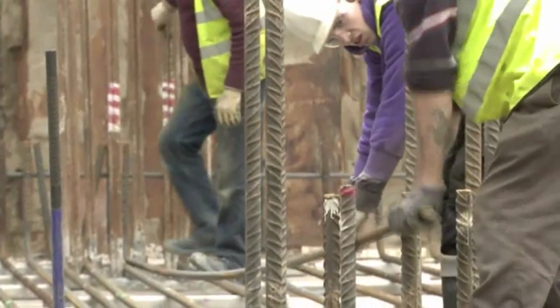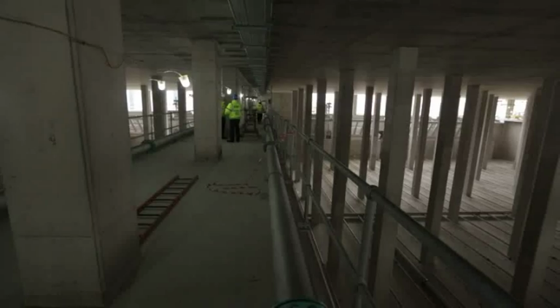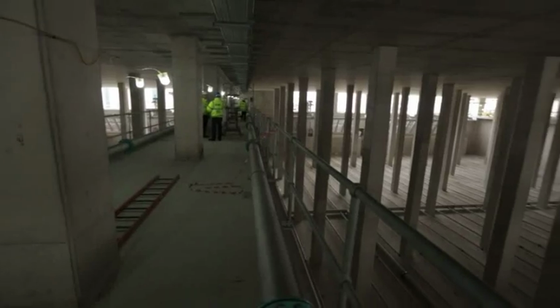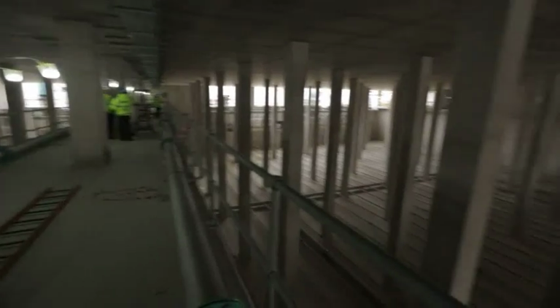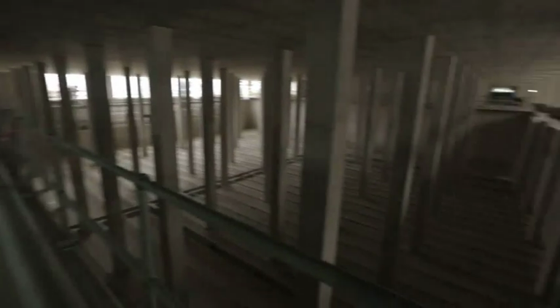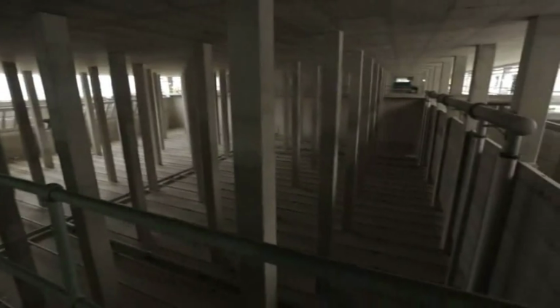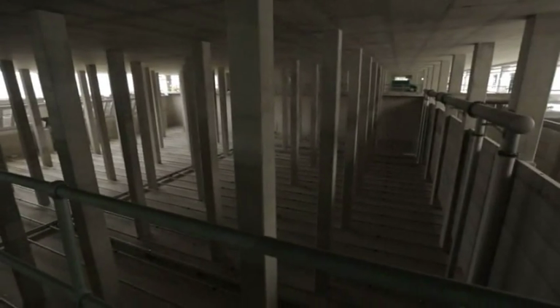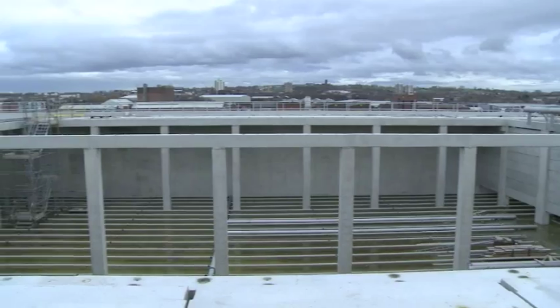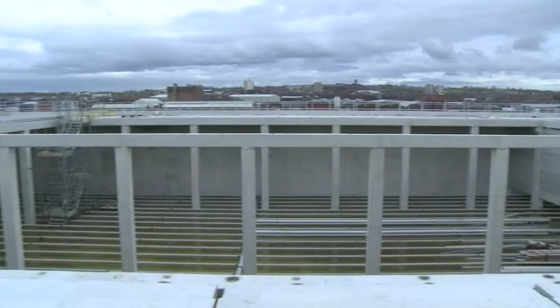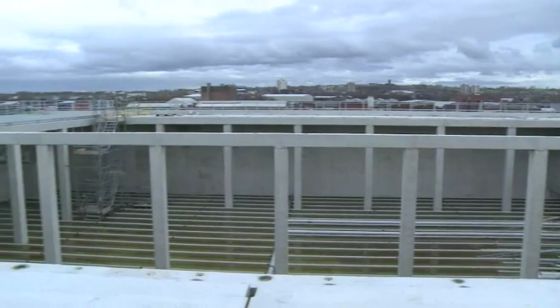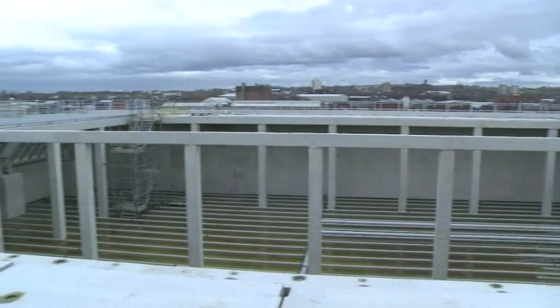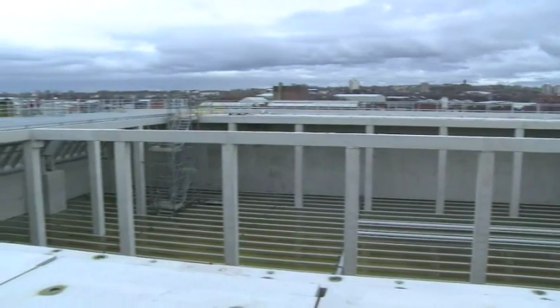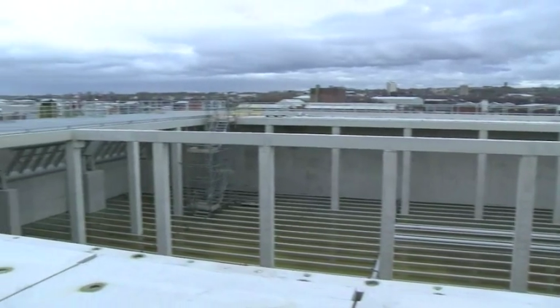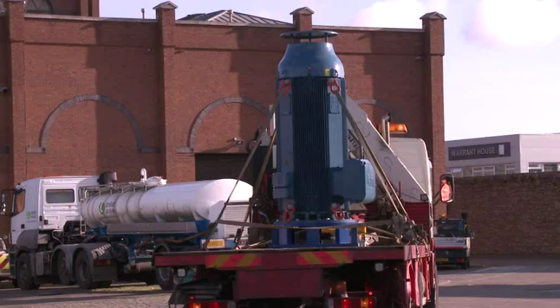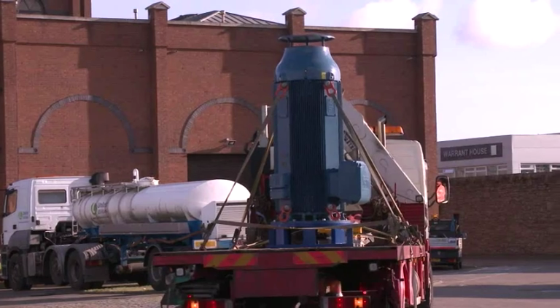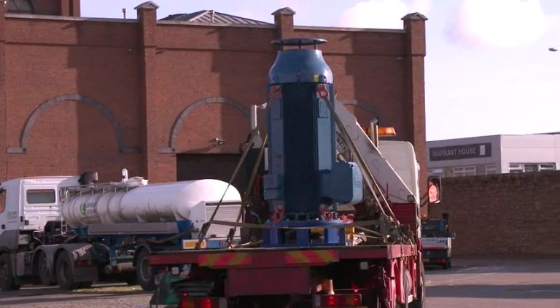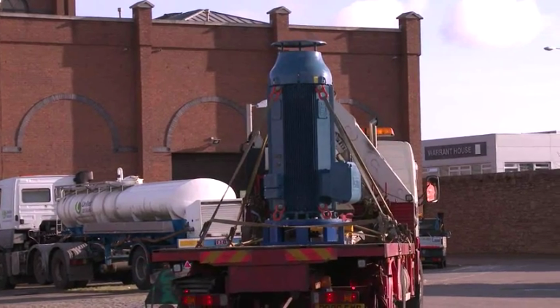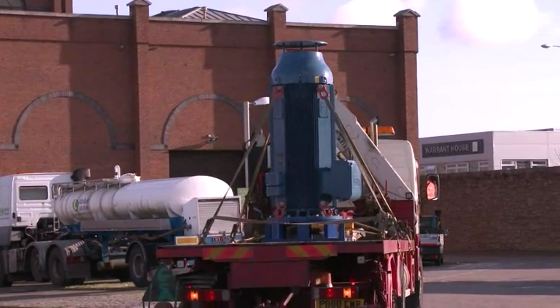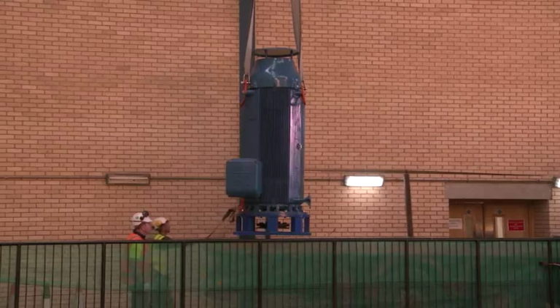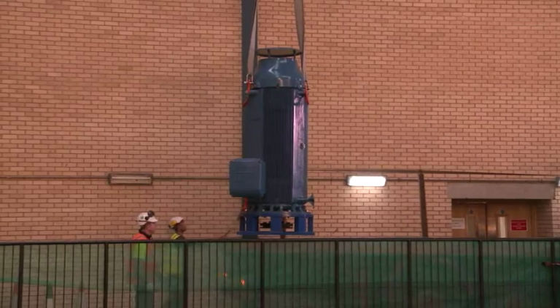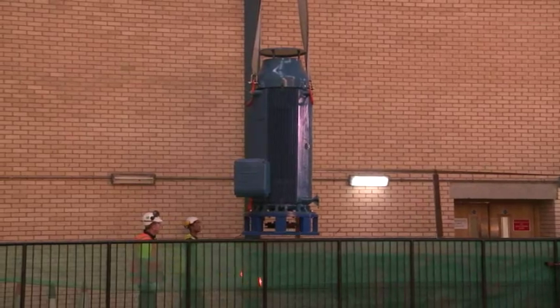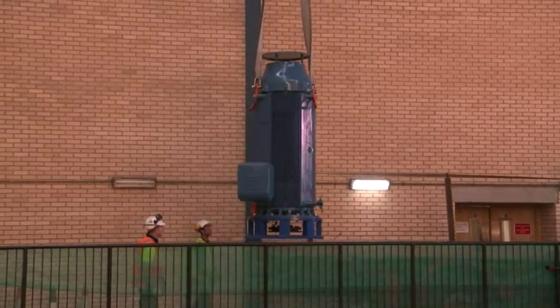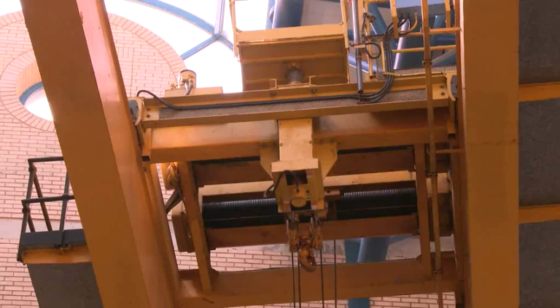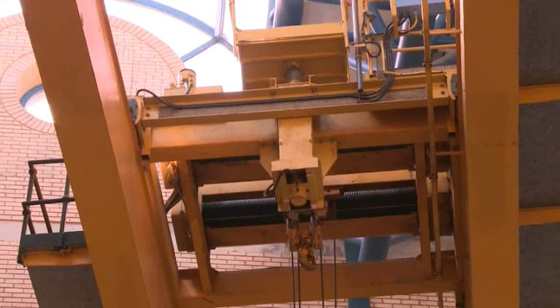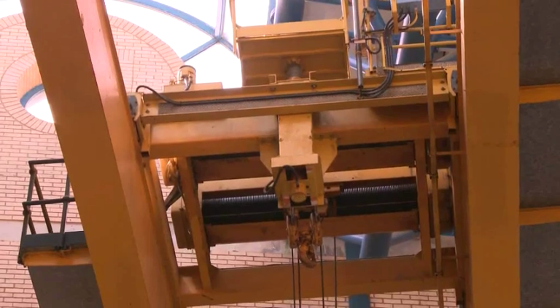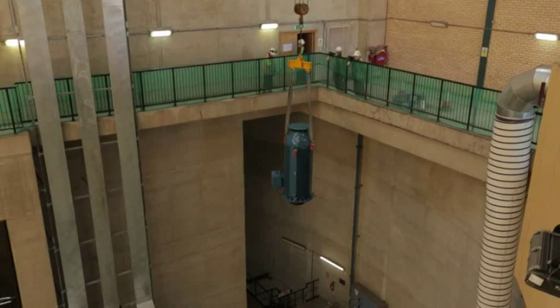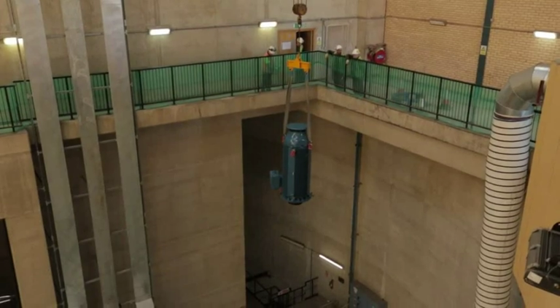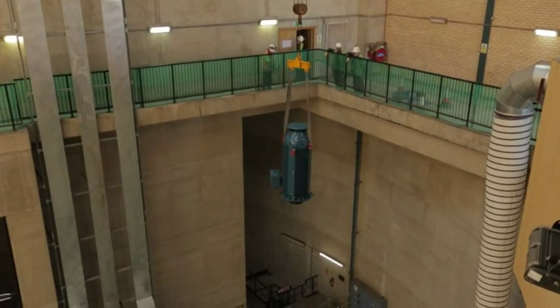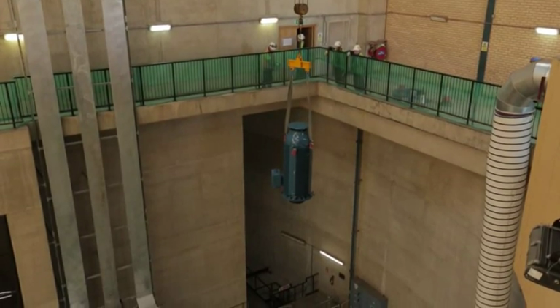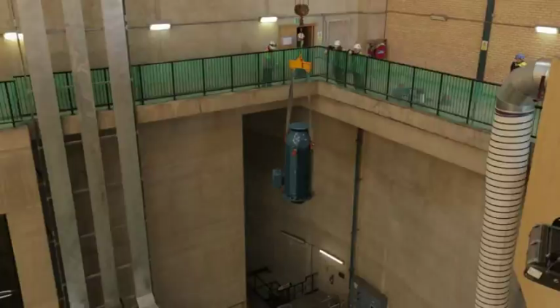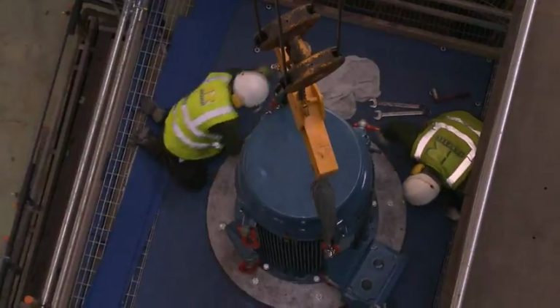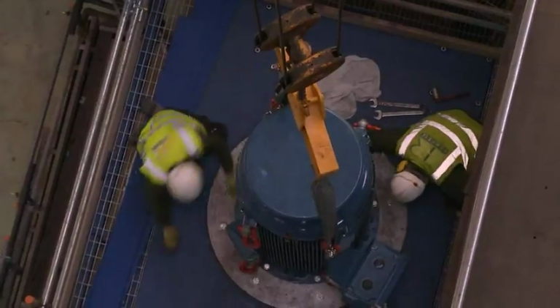There are 16 basins in the new secondary treatment works spread over two levels. Each of the eight pumps at the inlet works are being replaced. This will help maintain the site's current wastewater intake of up to 11,000 liters per second.